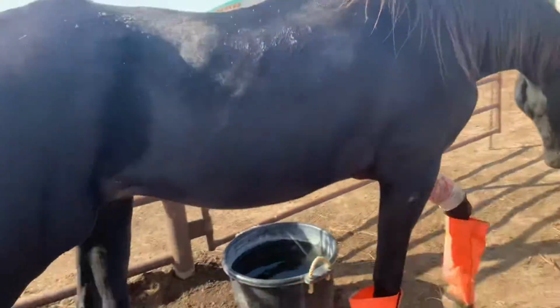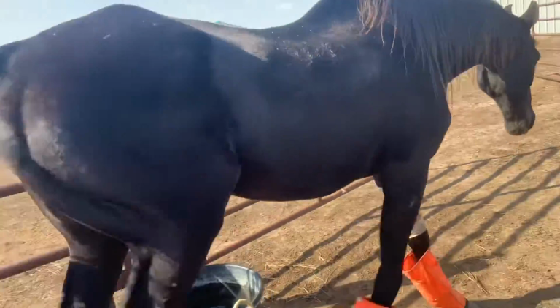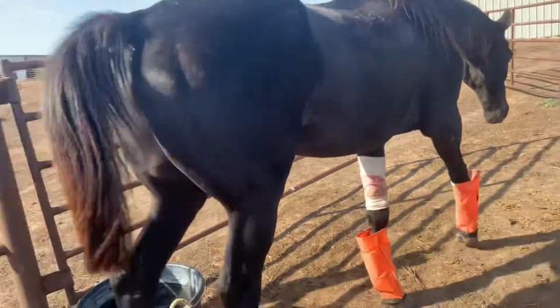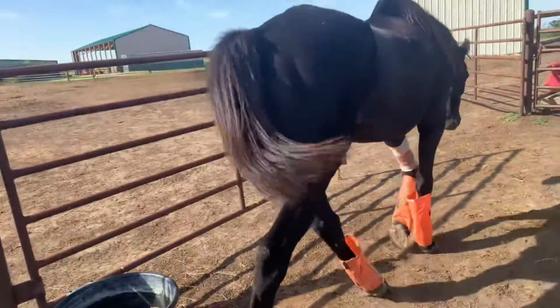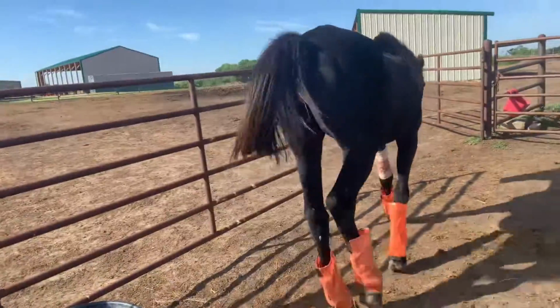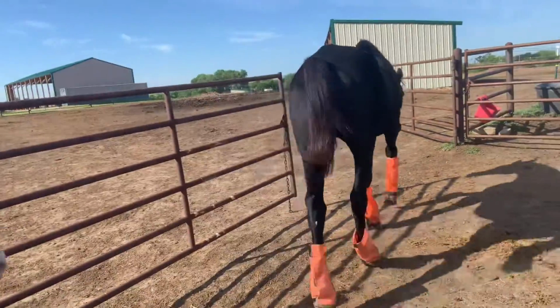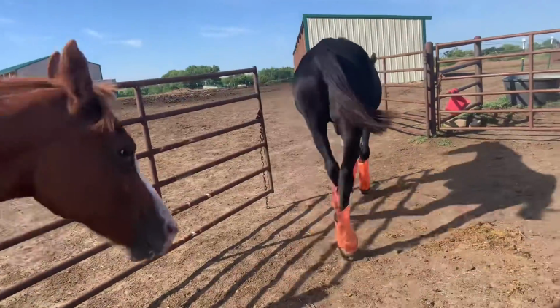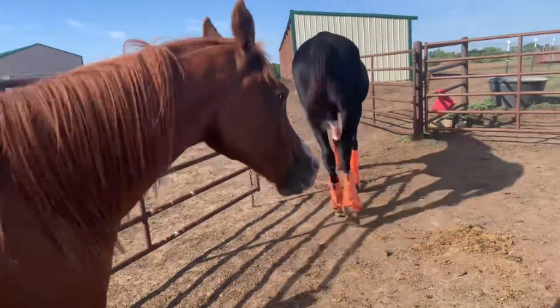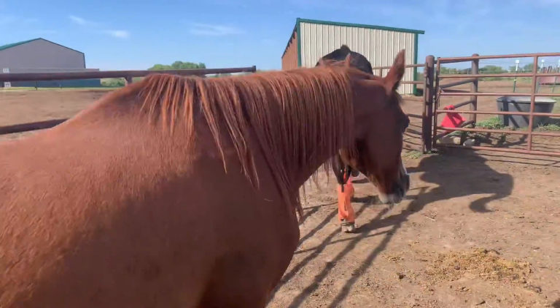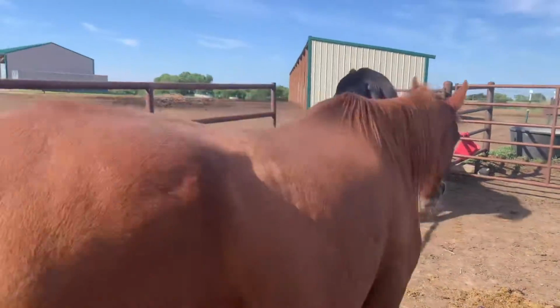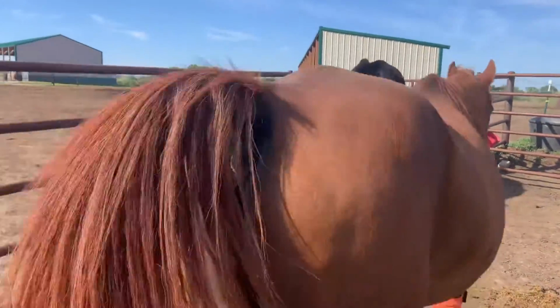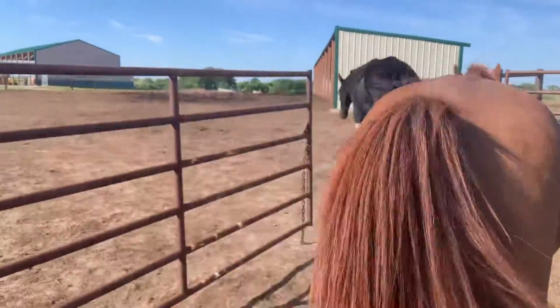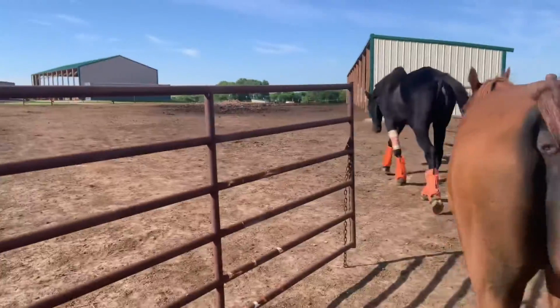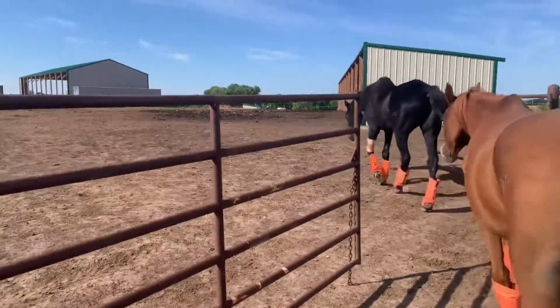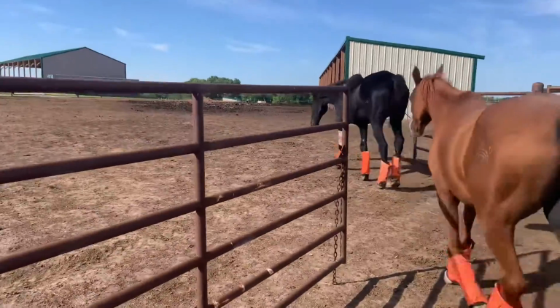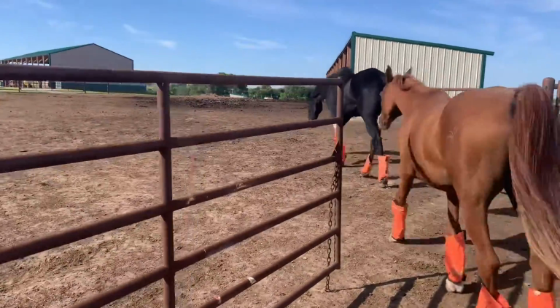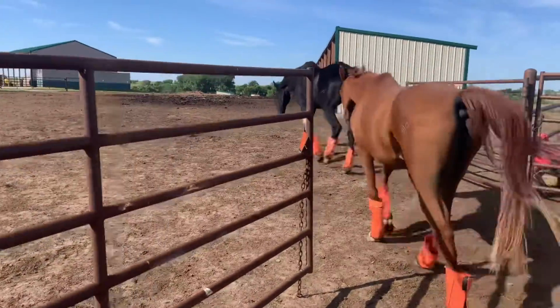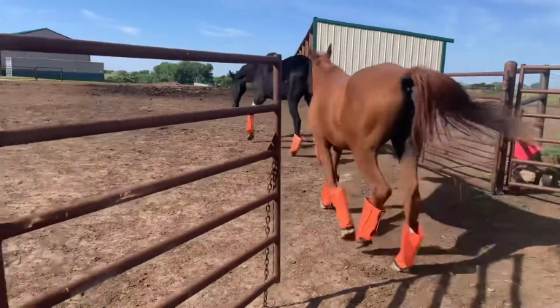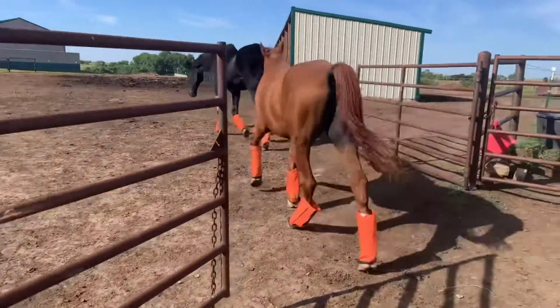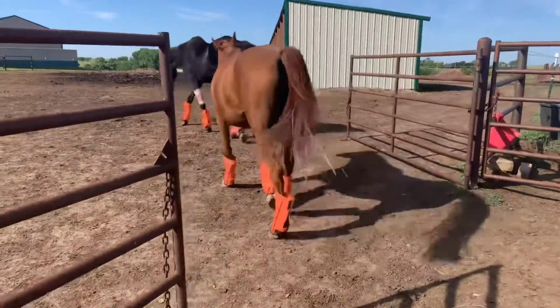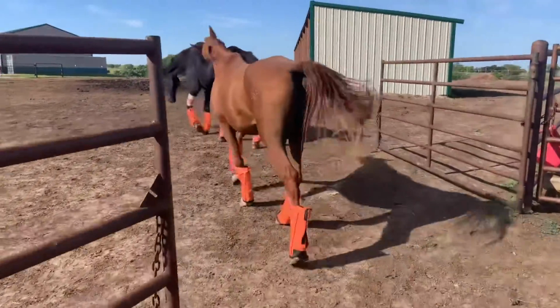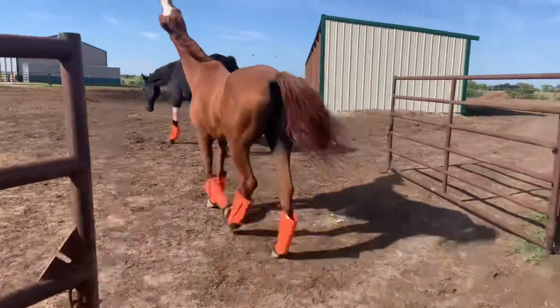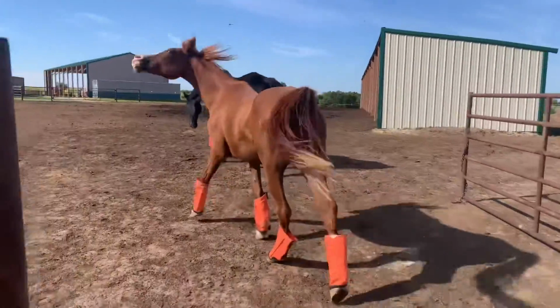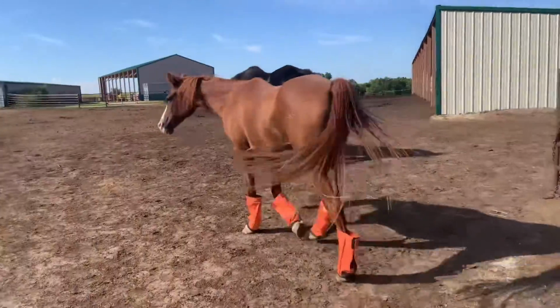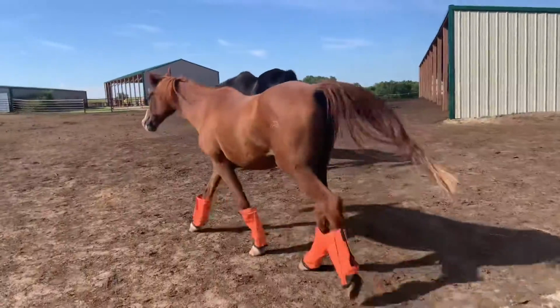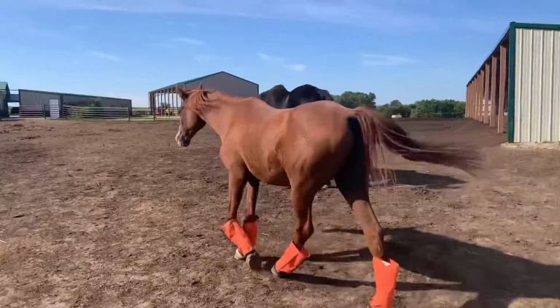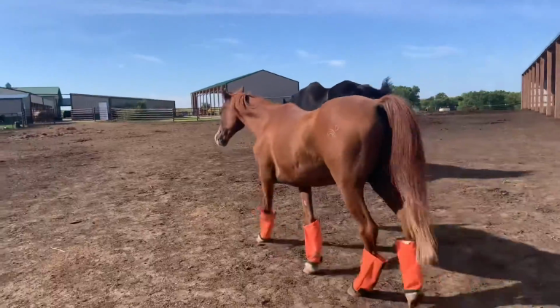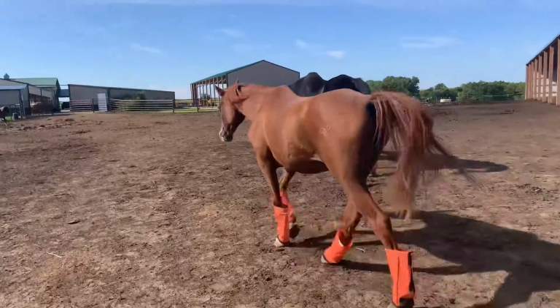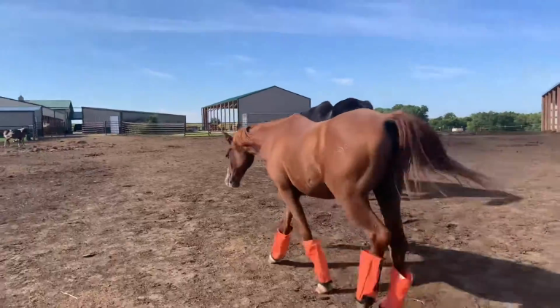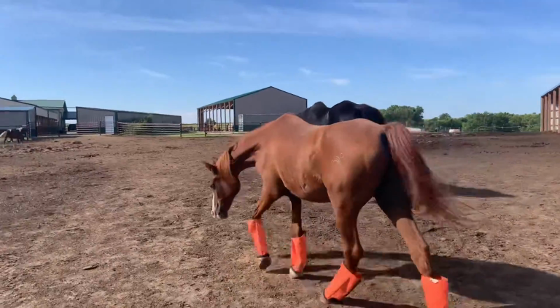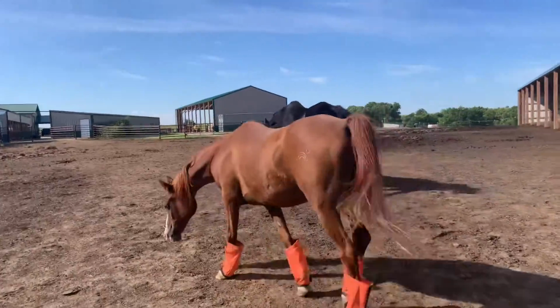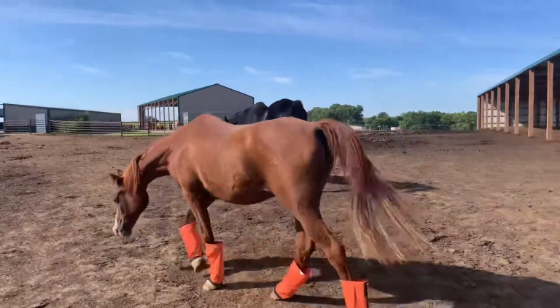Today's the 29th of August. It's been a week since Apollo presented with his laceration to the leg. So we'll be pulling his wrap off today and seeing how things go.